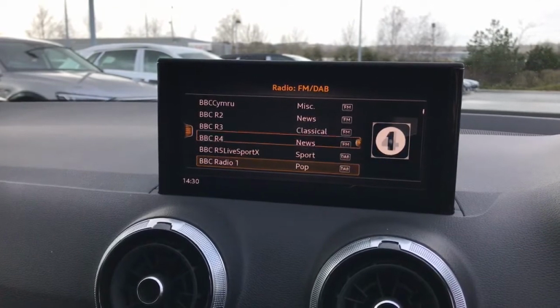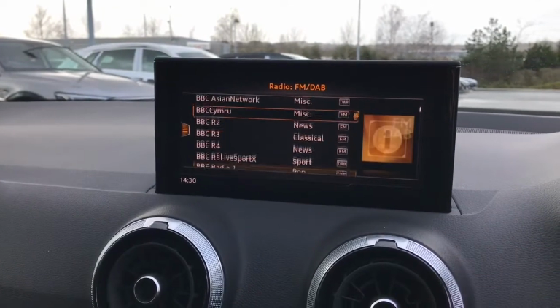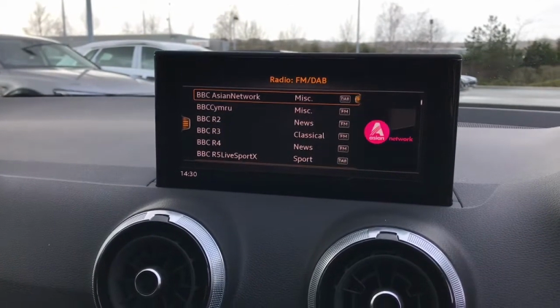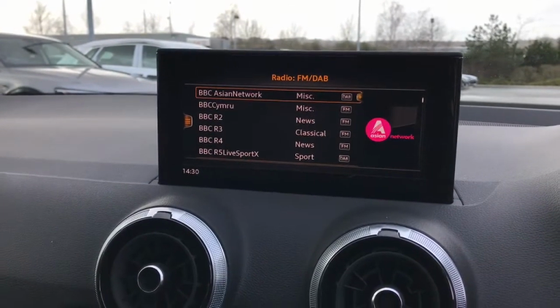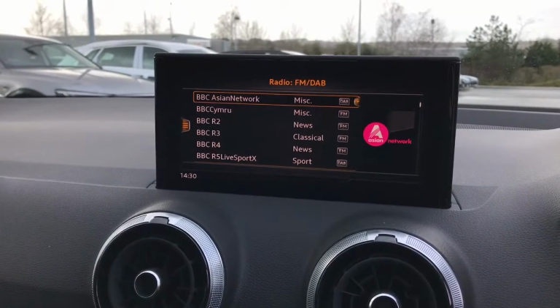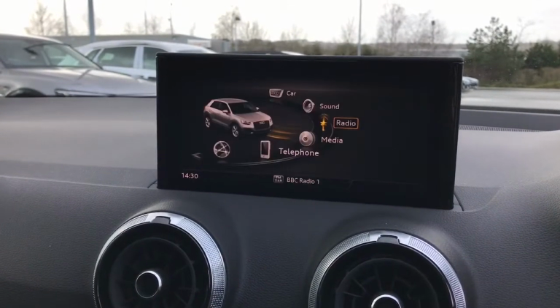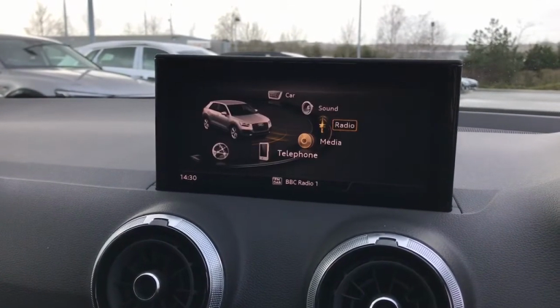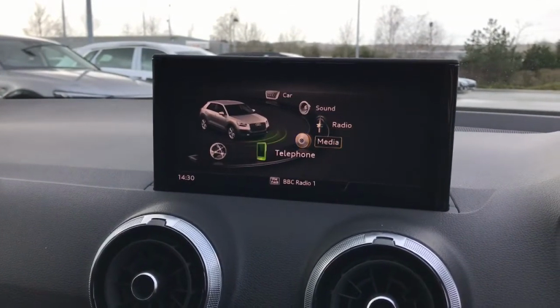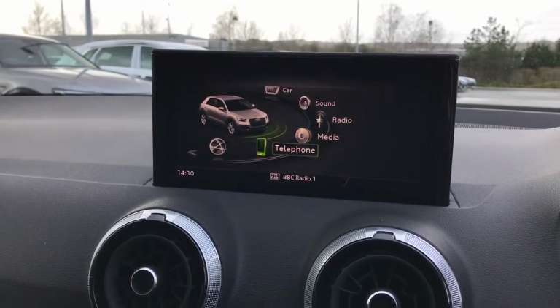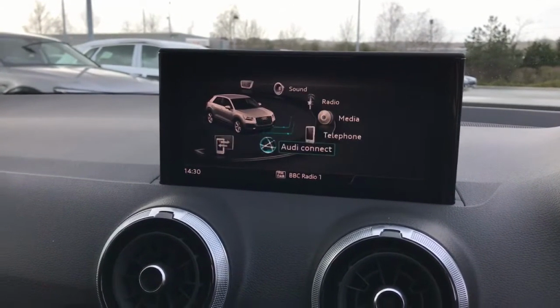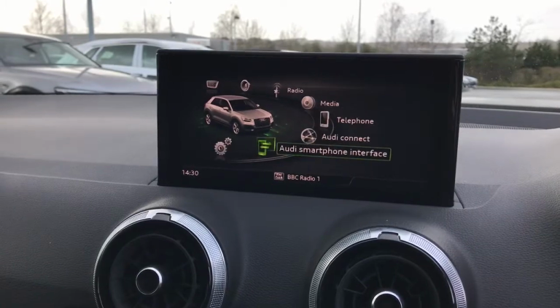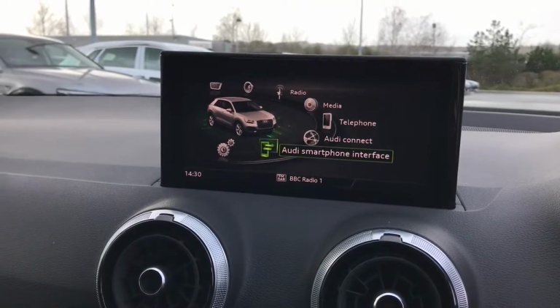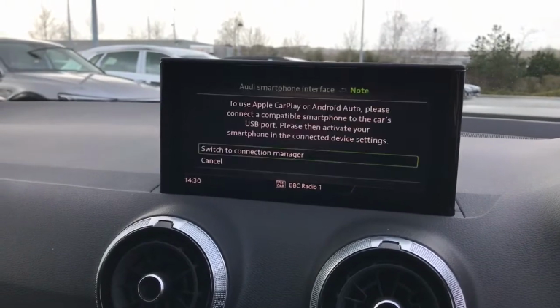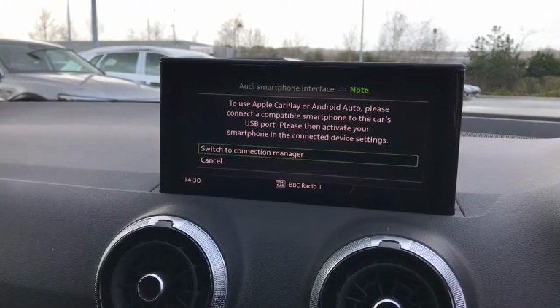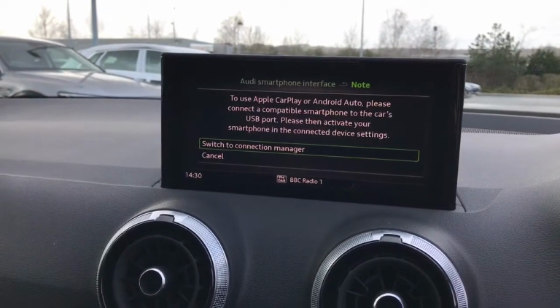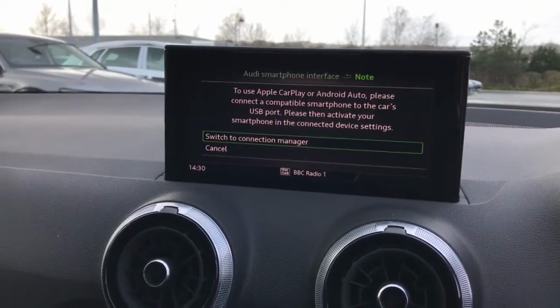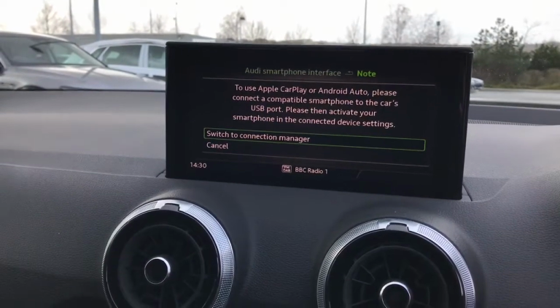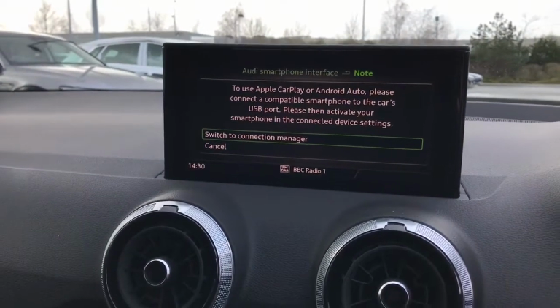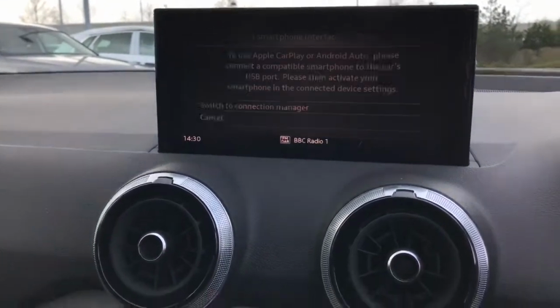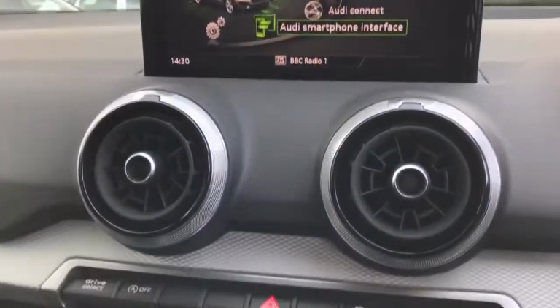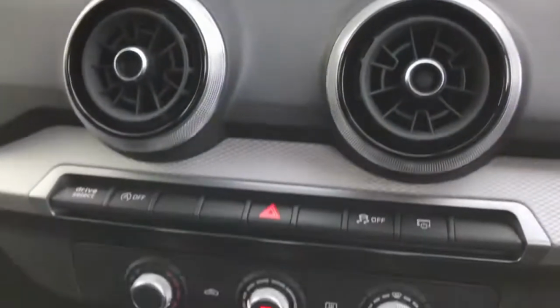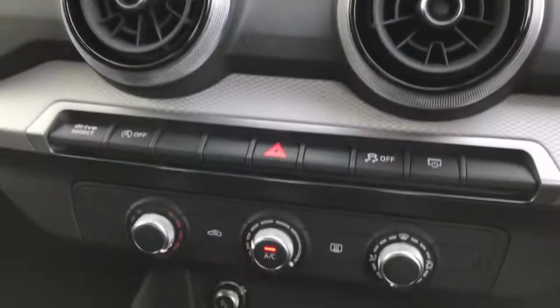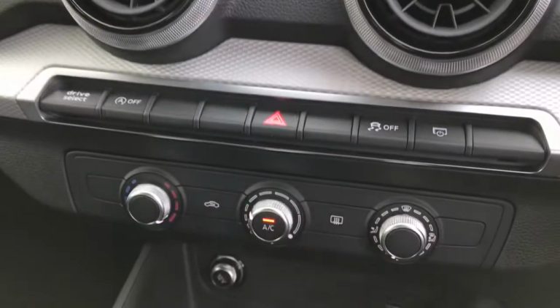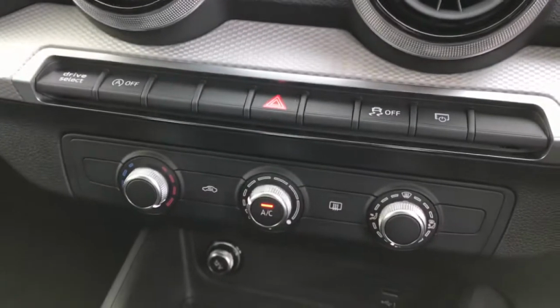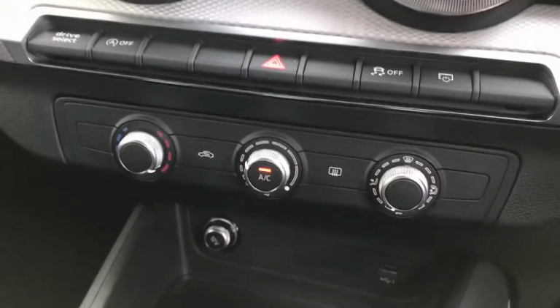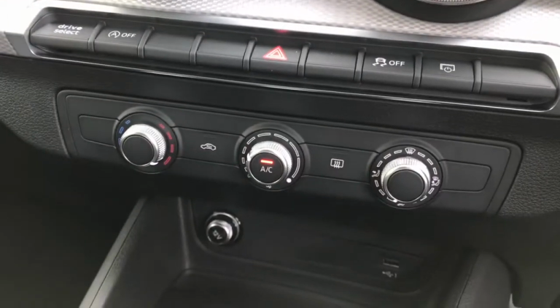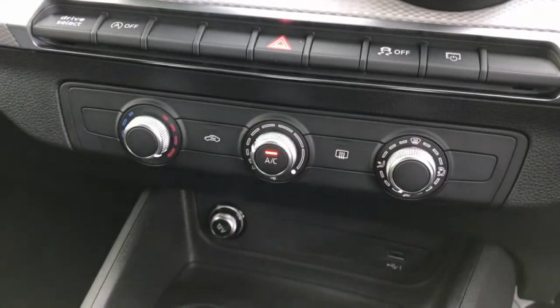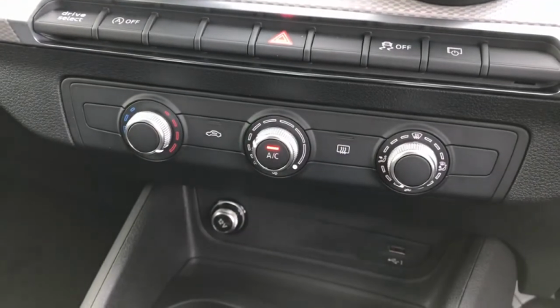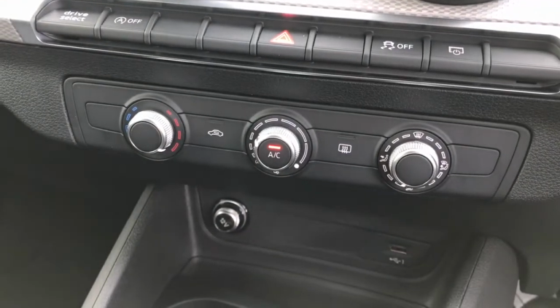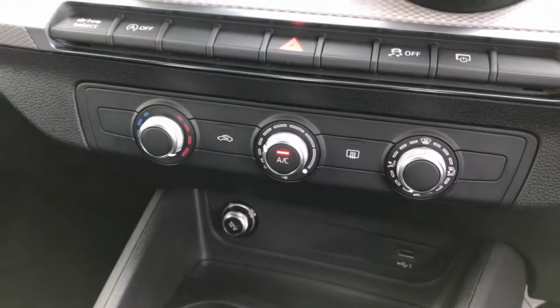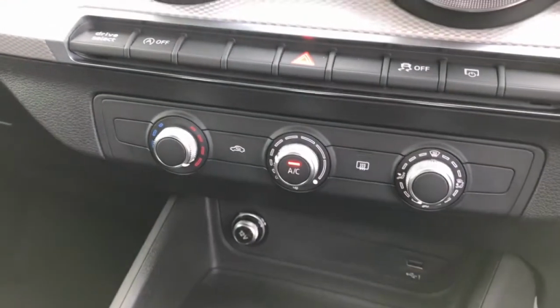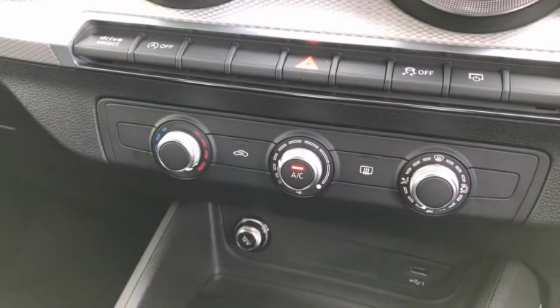The vehicle features full DAB digital radio and the Audi smartphone interface, which can connect to Apple CarPlay and Android Auto systems. The vehicle also features manual air conditioning.